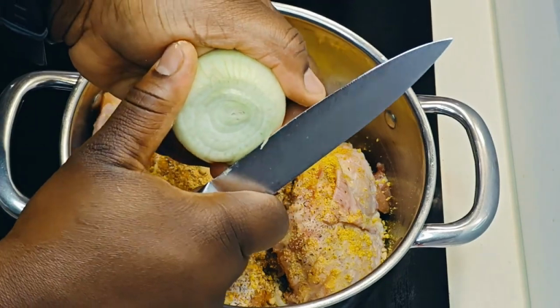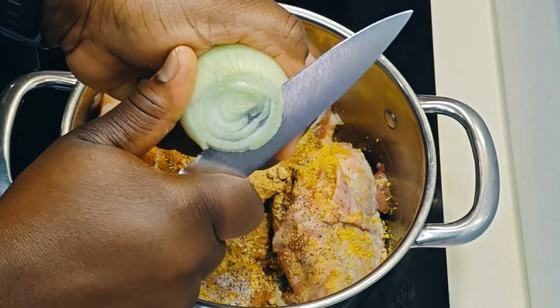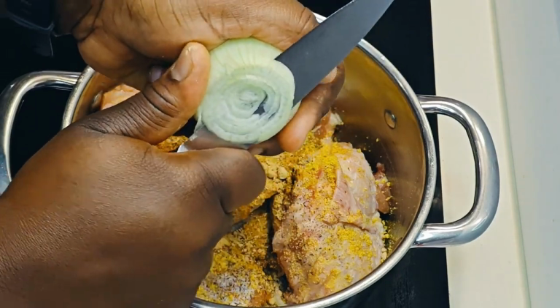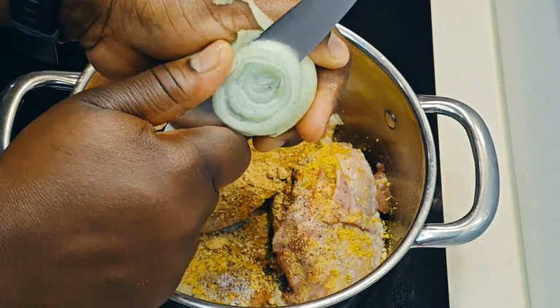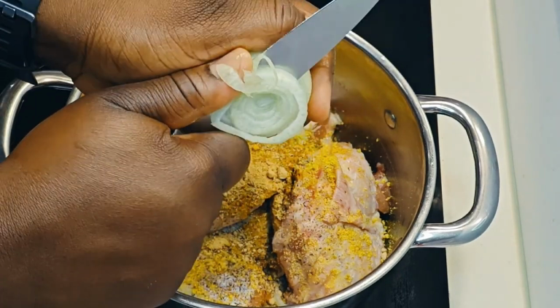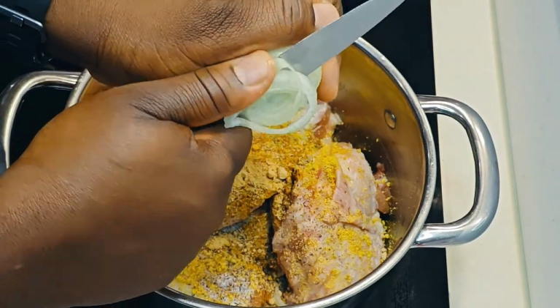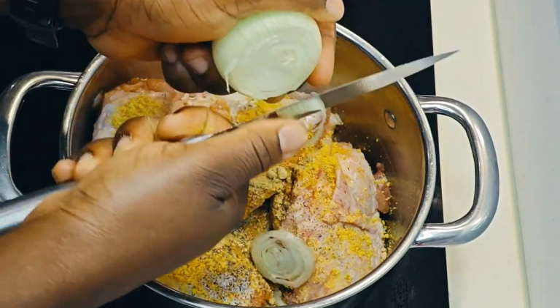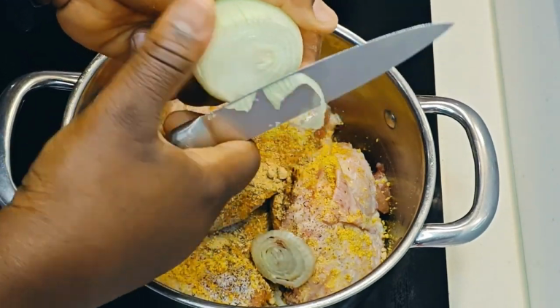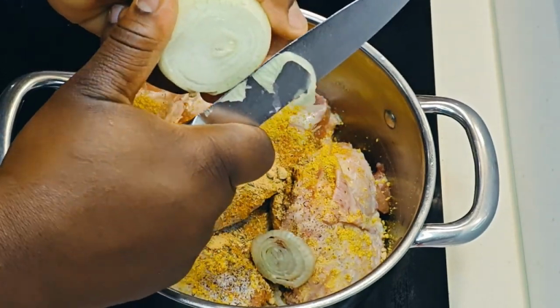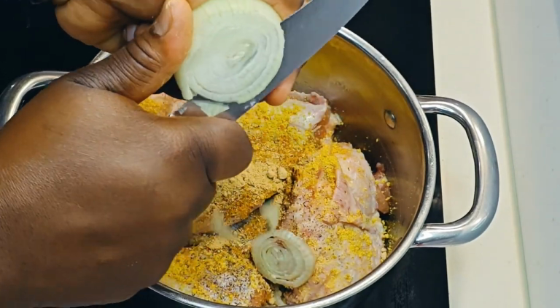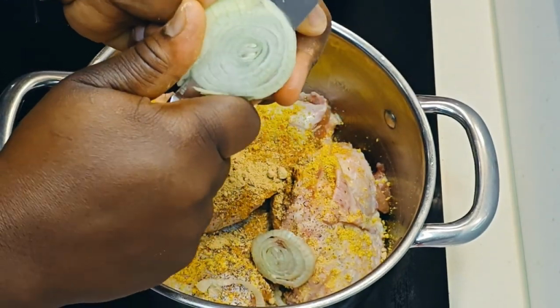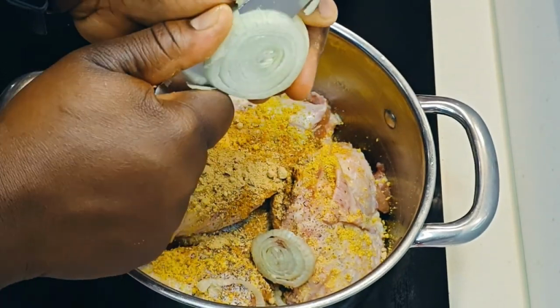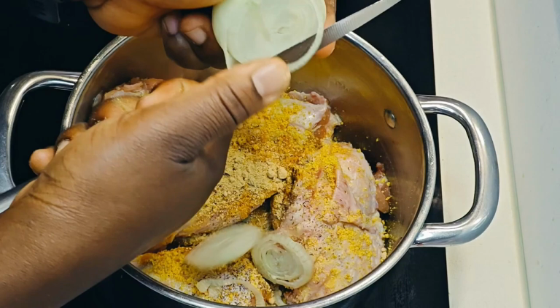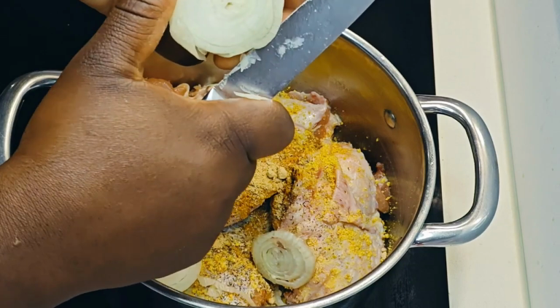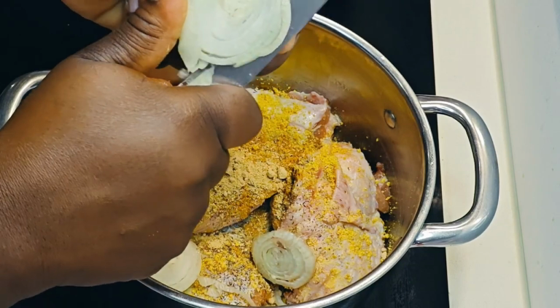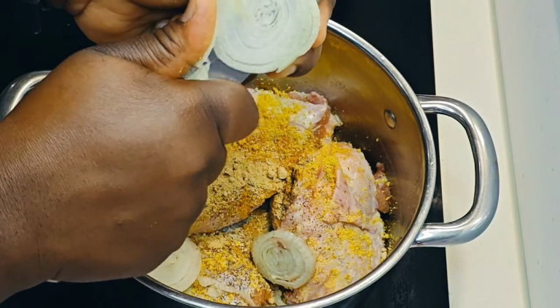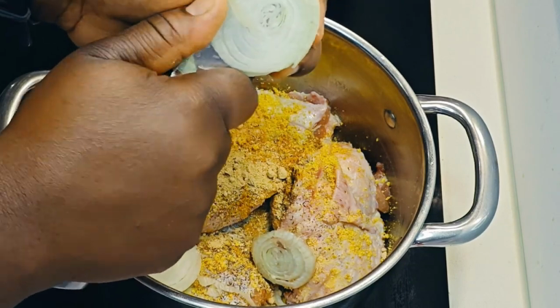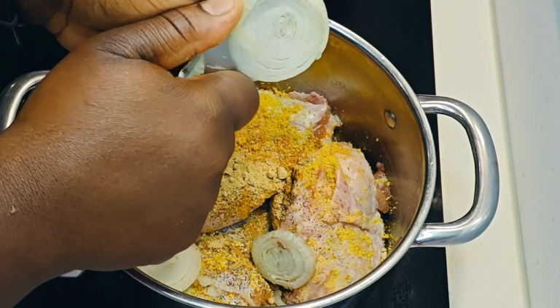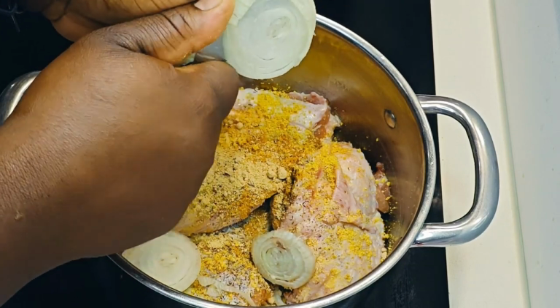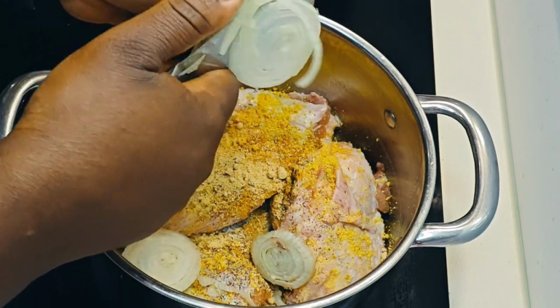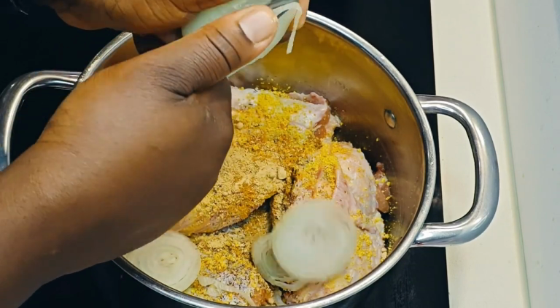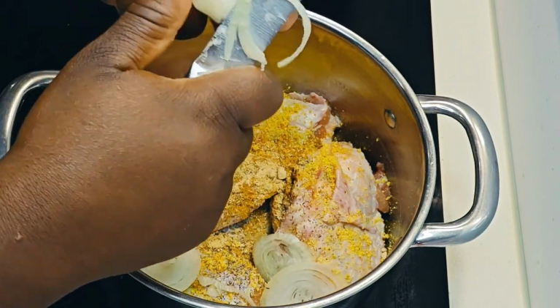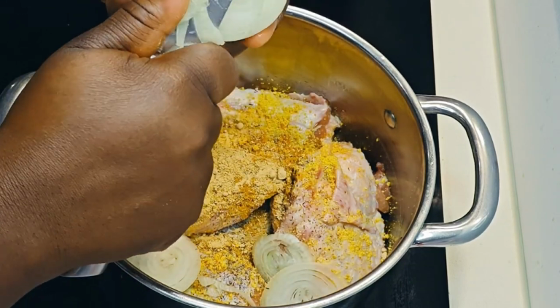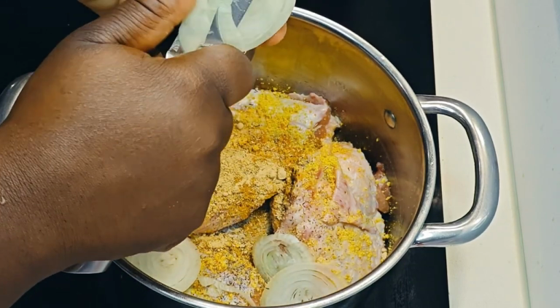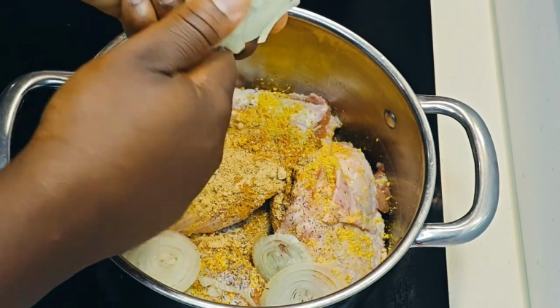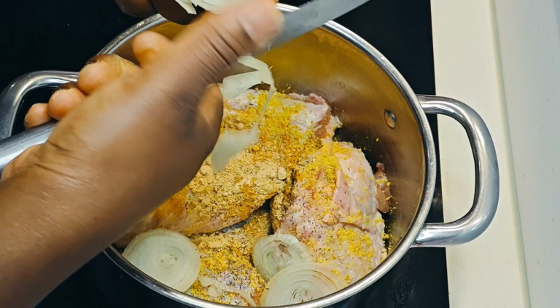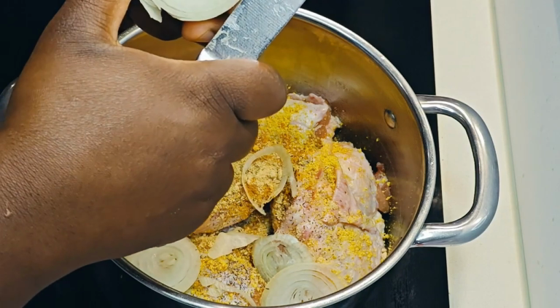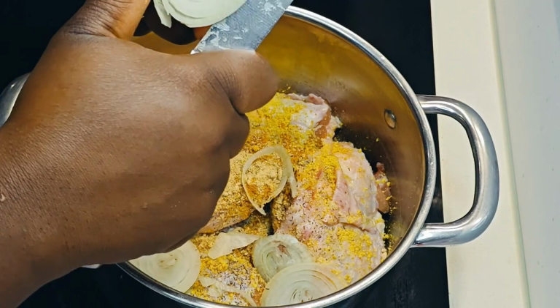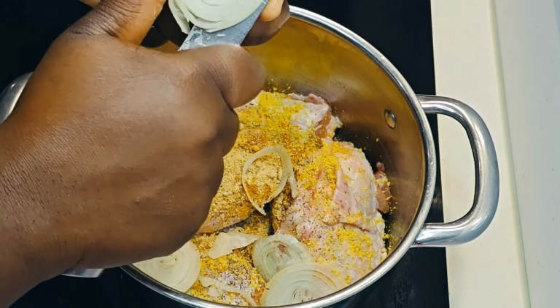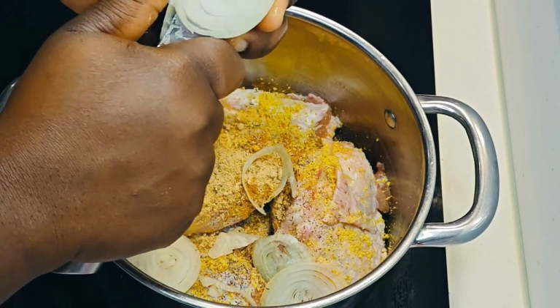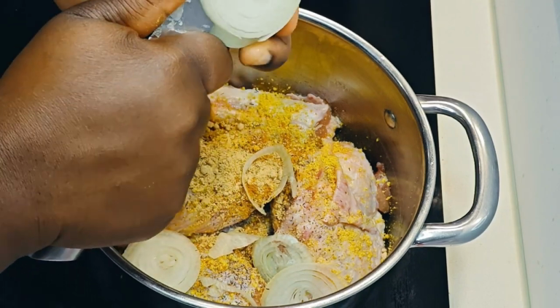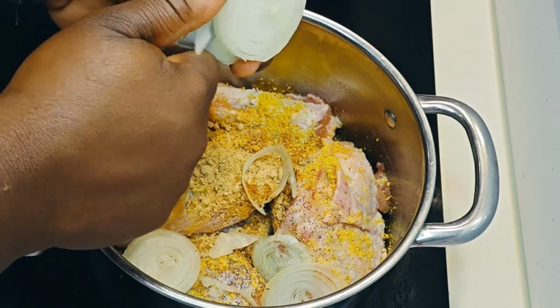So today is not your regular sauce. We are not blending anything today — we are going to do it all with our hands. We're going to start off by boiling our turkey because turkey is very much needed for this.